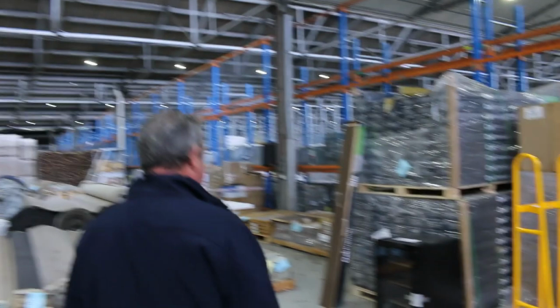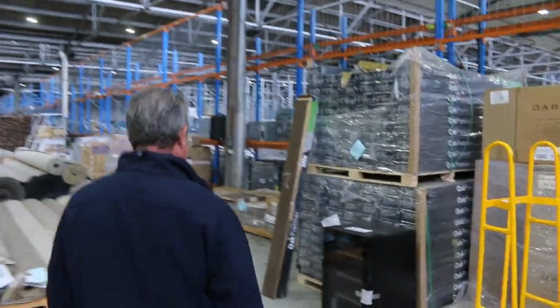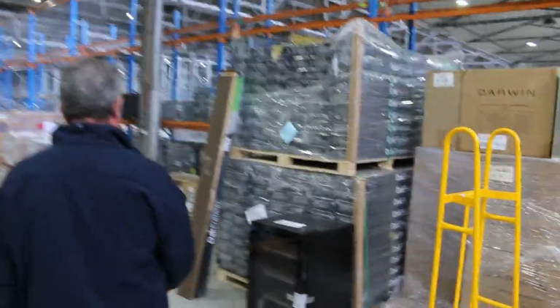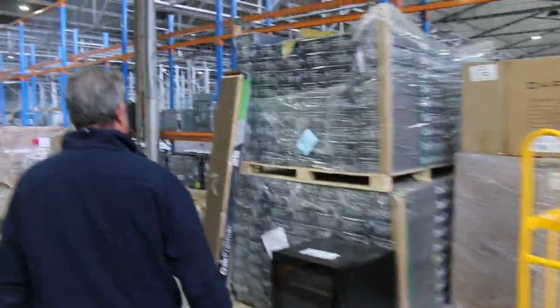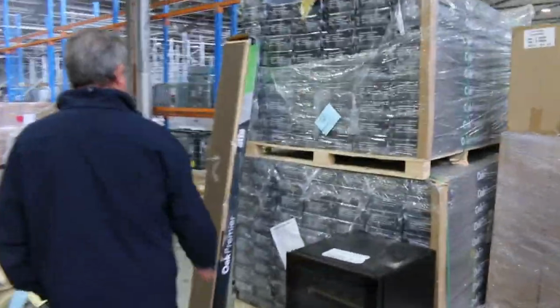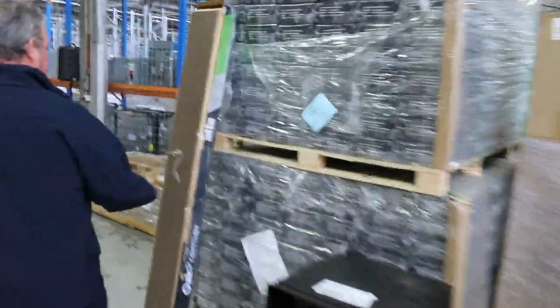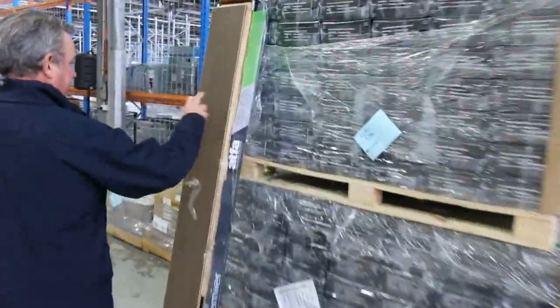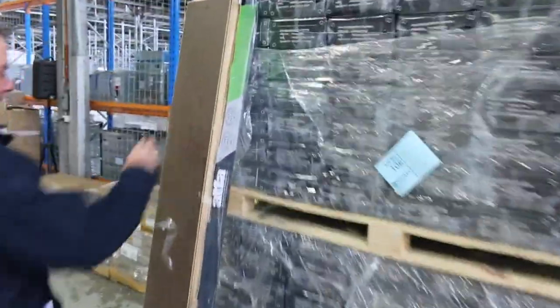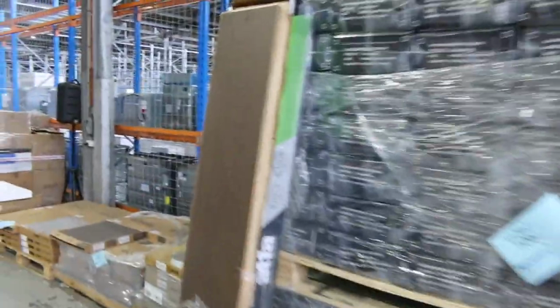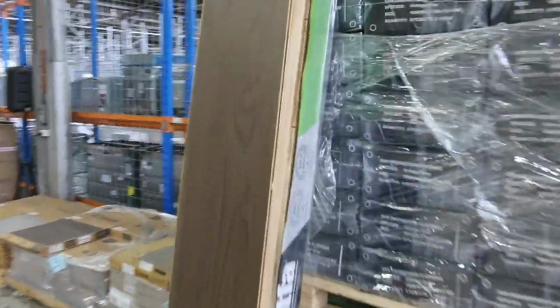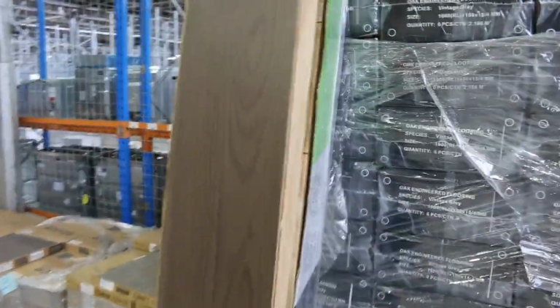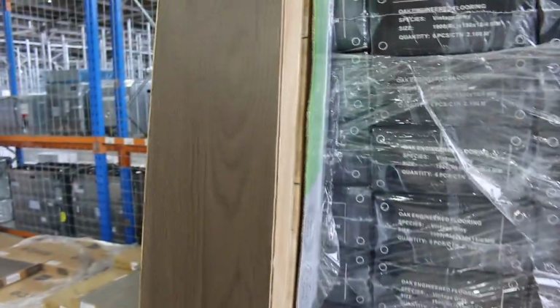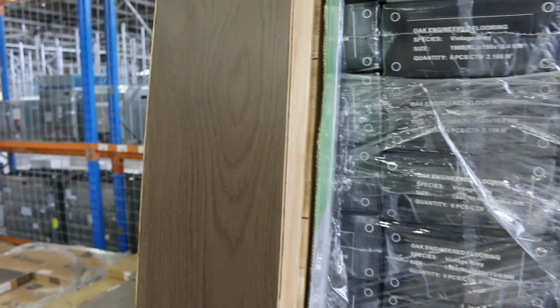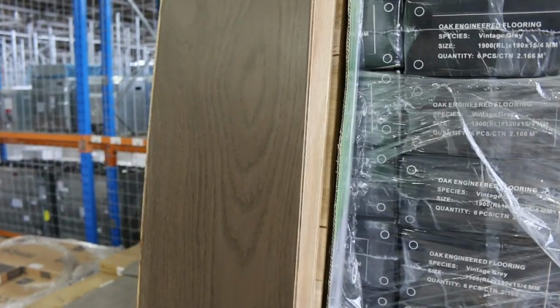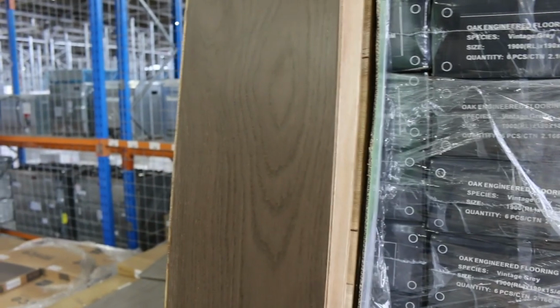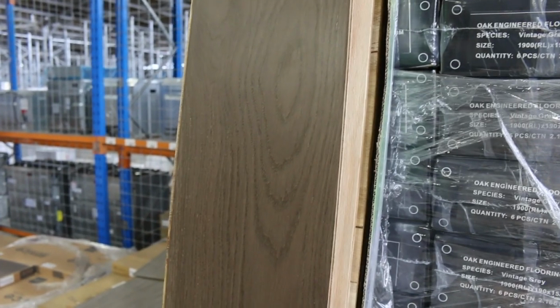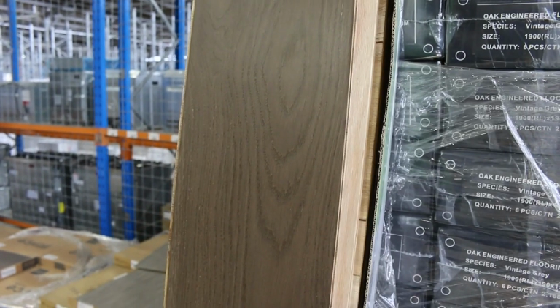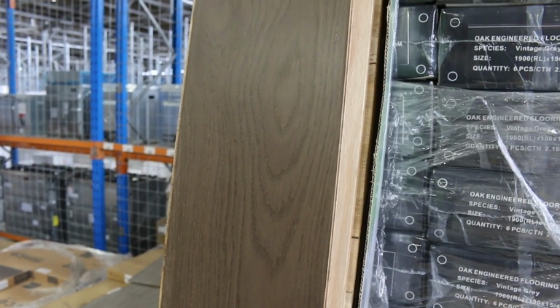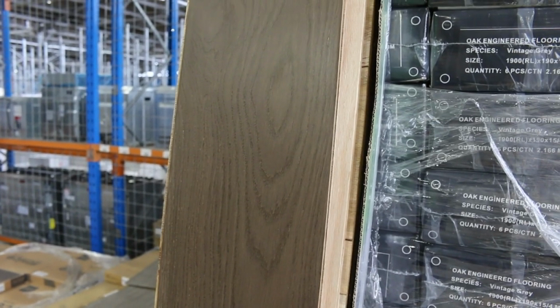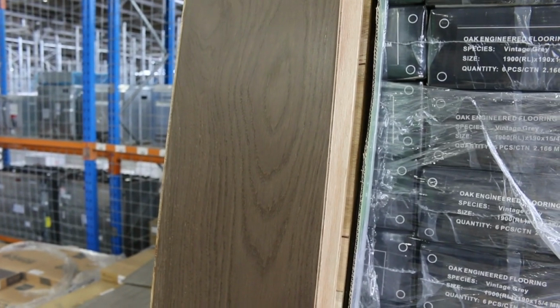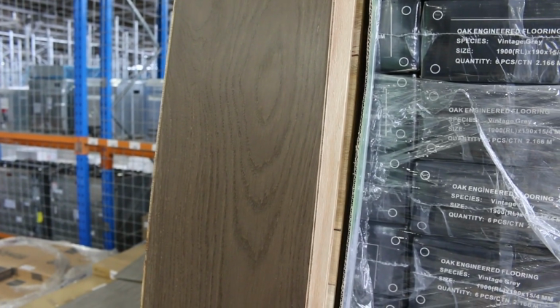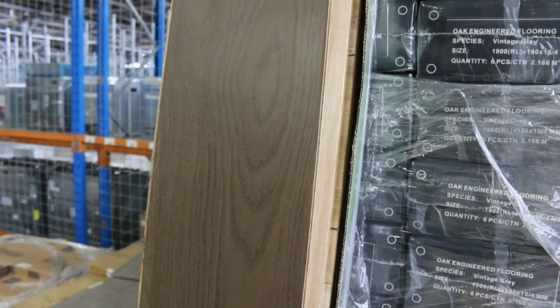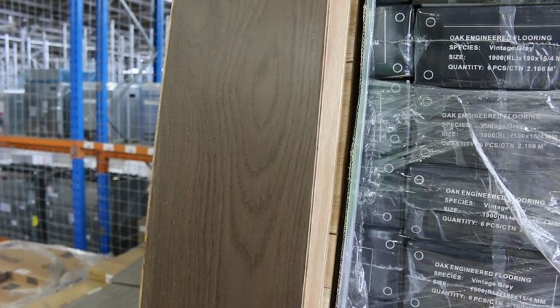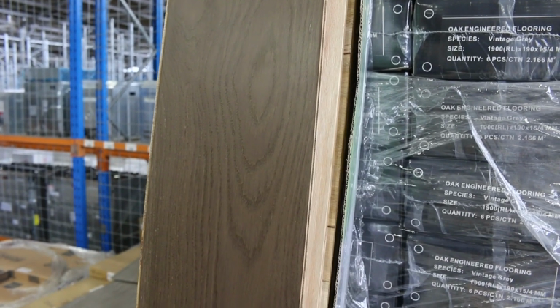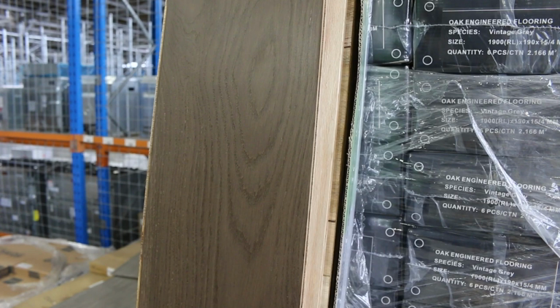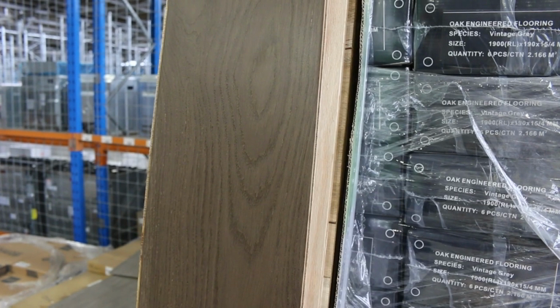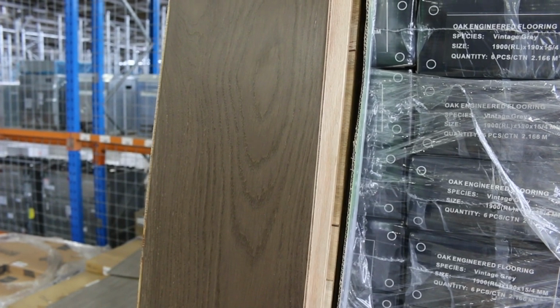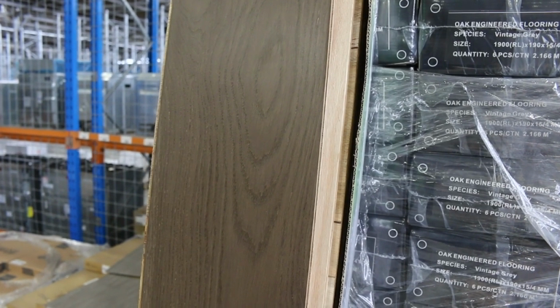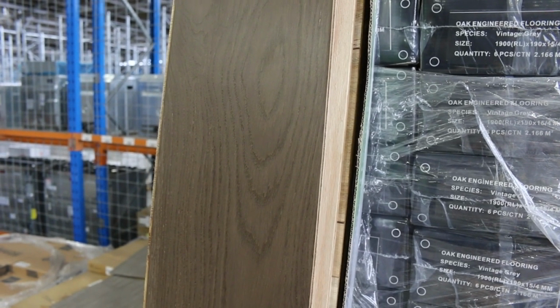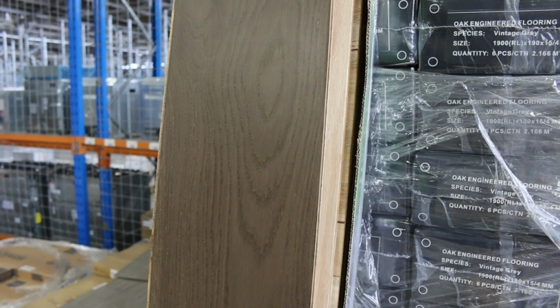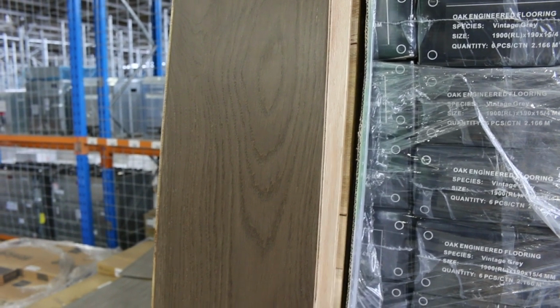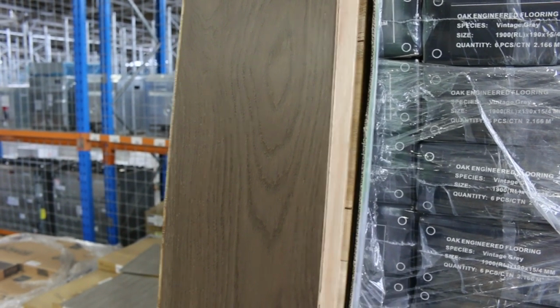We've got some nice engineered flooring here in a darker brown-grey colour. That one we're looking at clearing out for $40 a metre — that's the last of it. Very hard to get engineered flooring at auction, so at $40 a metre it's about half price and very good value.